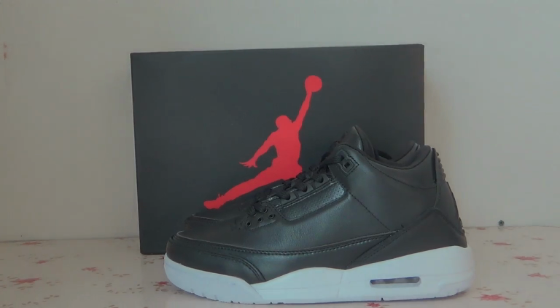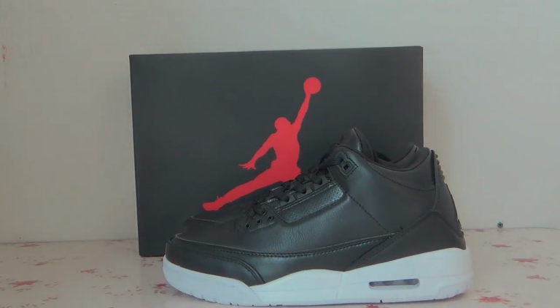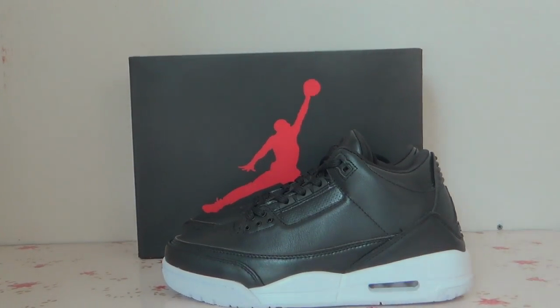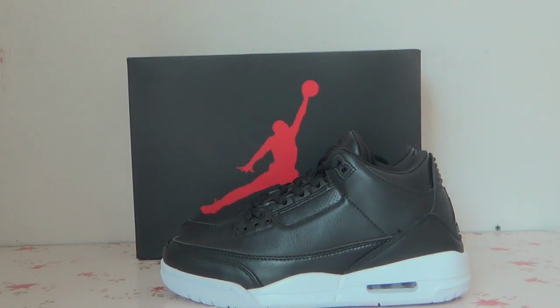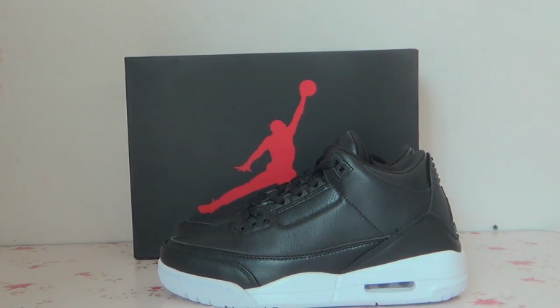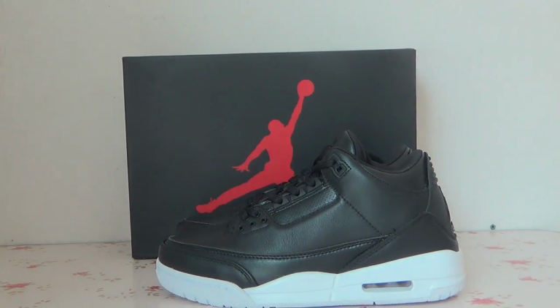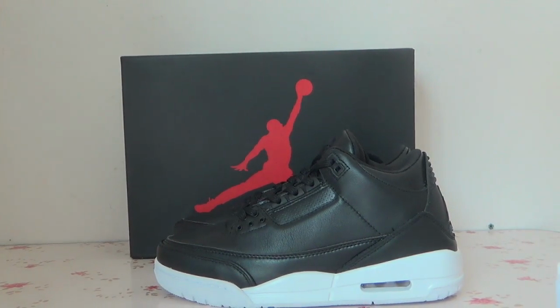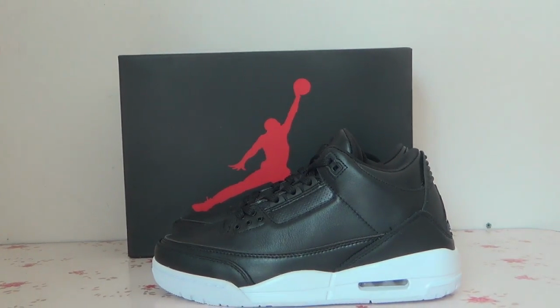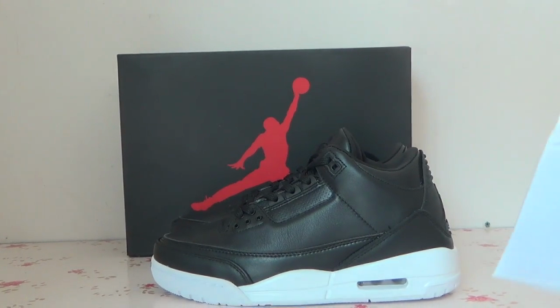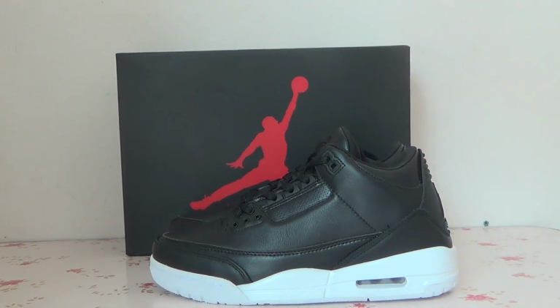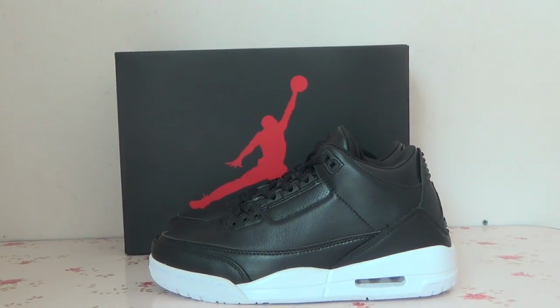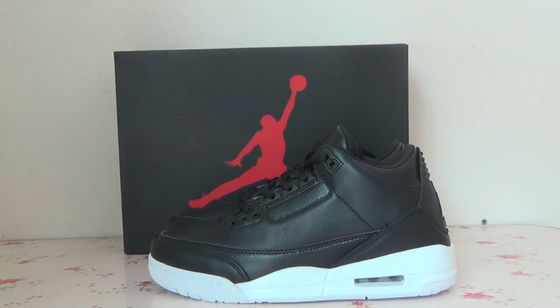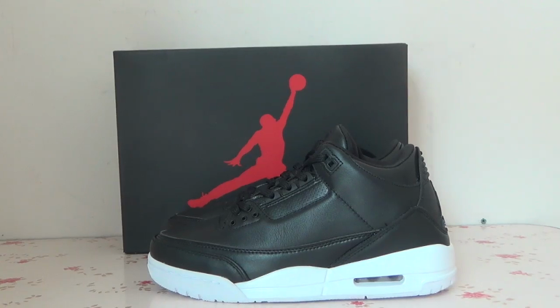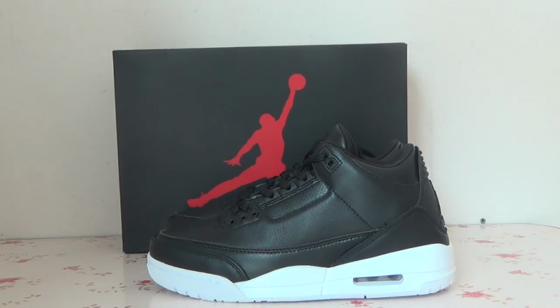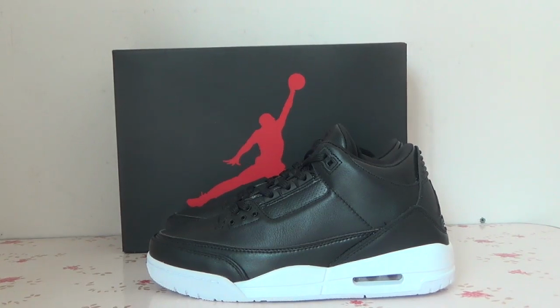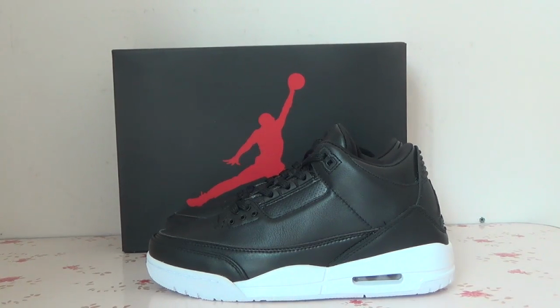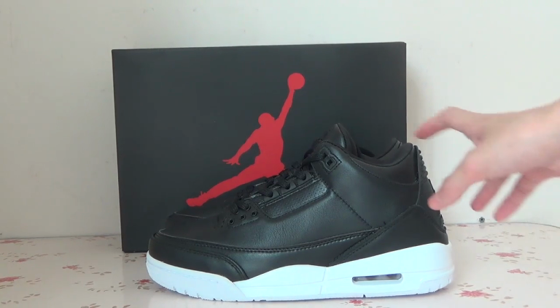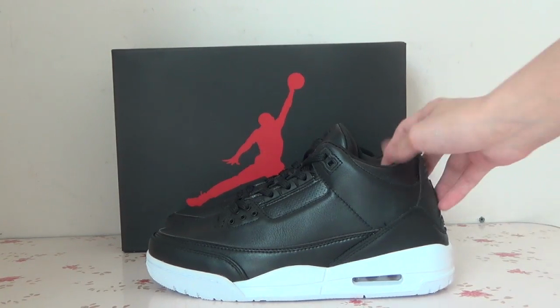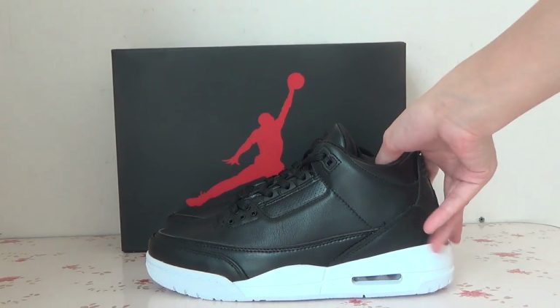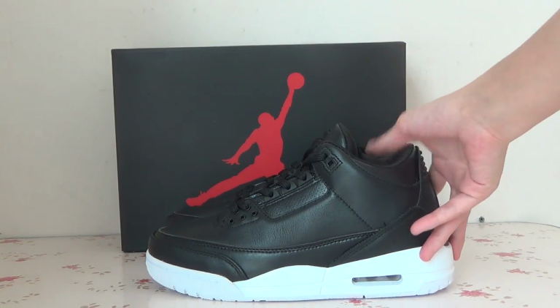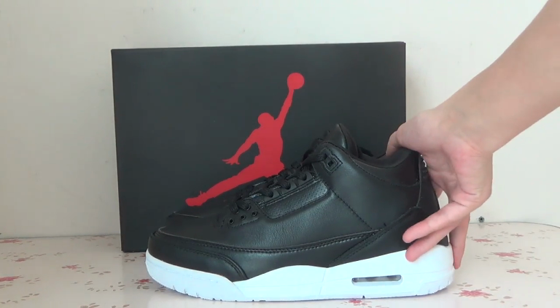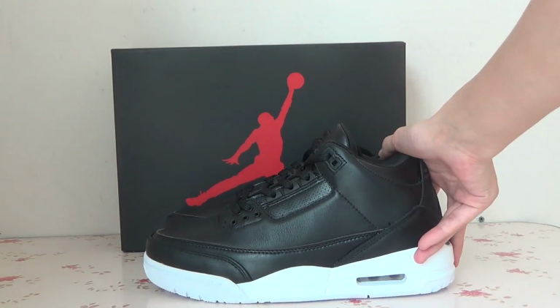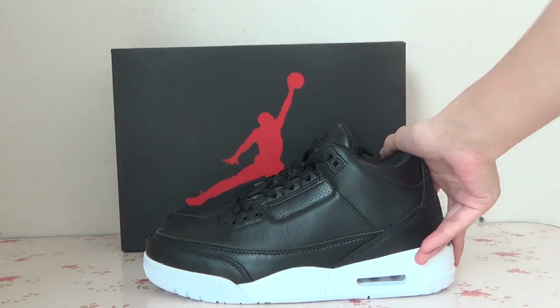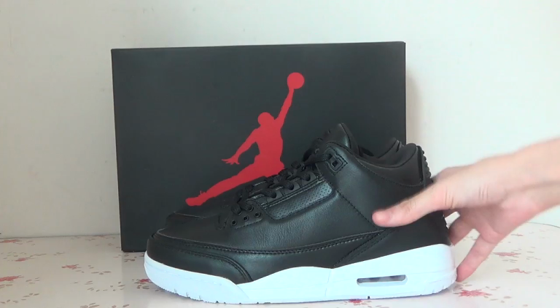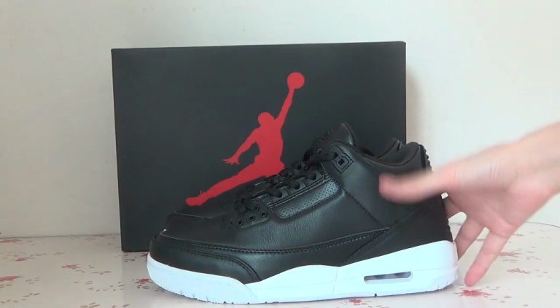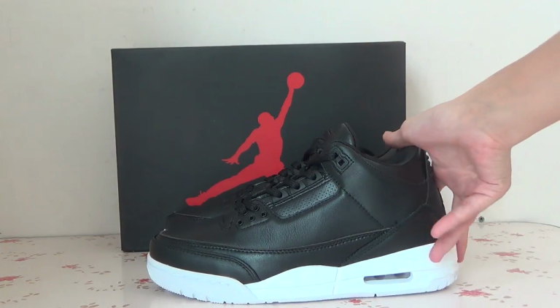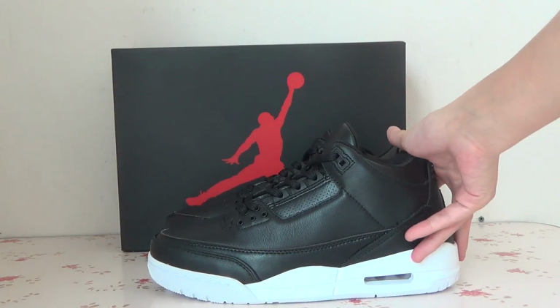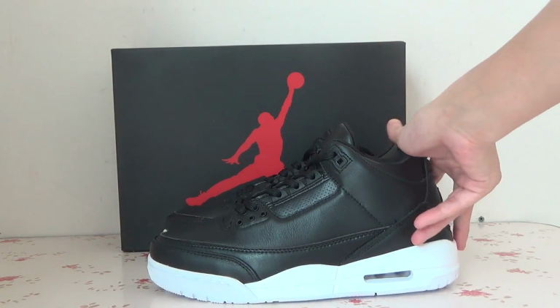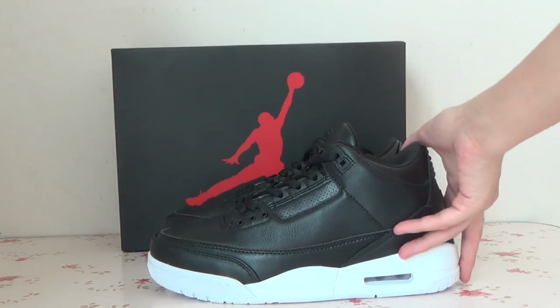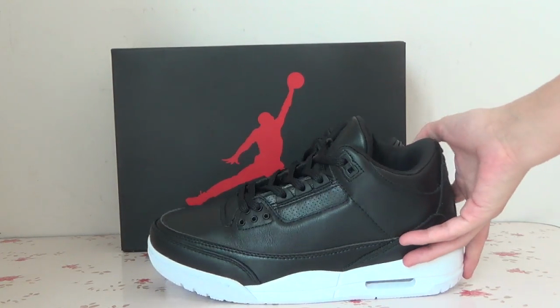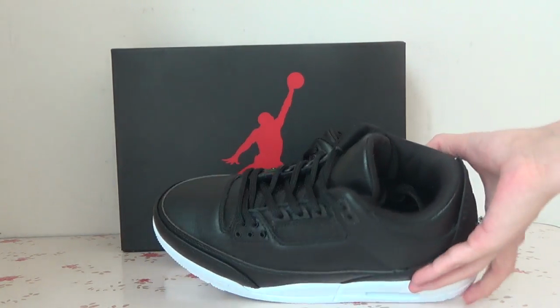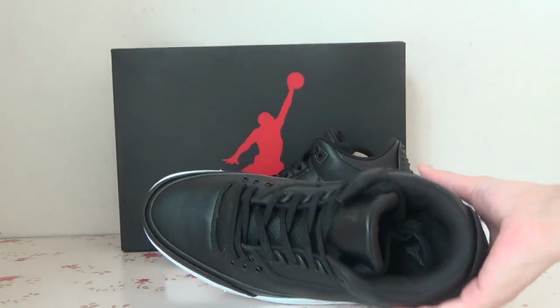Hello guys, nice to see you. This is Fiona Vlana Transo Sarsiam, and today I'd like to show you the newest Zhojong 3 Cyber Monday to you guys. Okay, now let's check out the details.